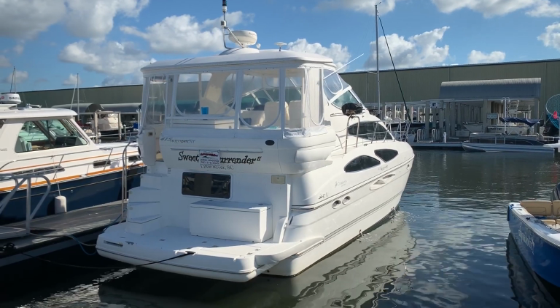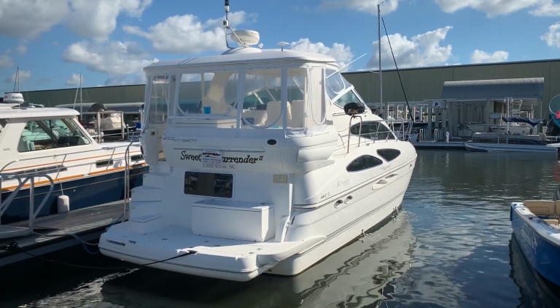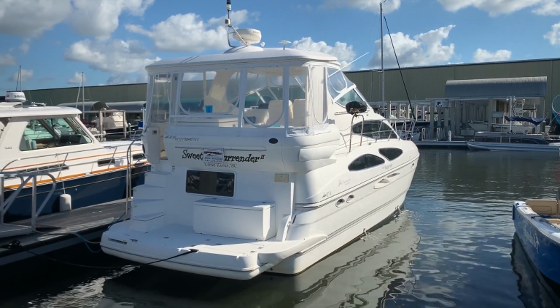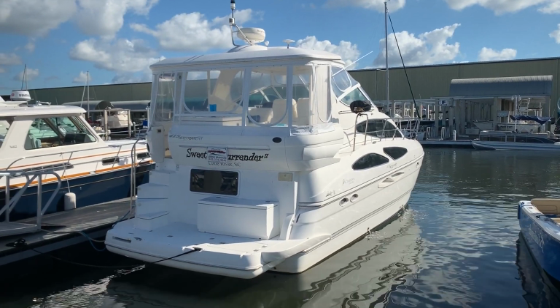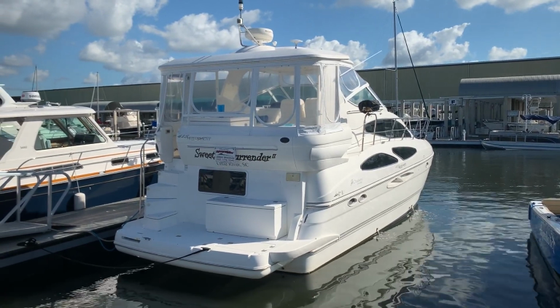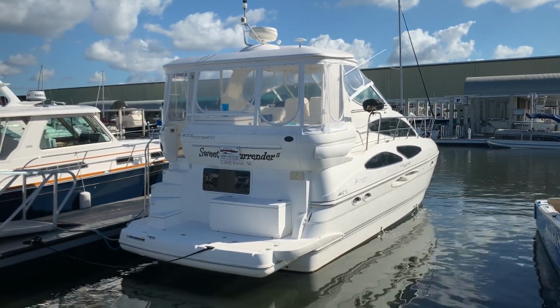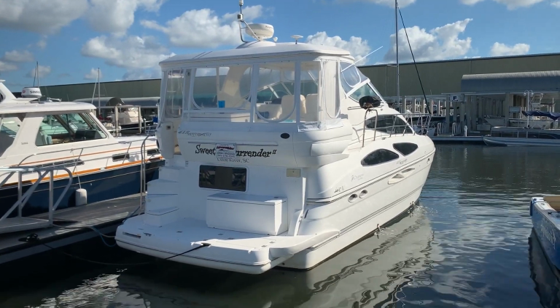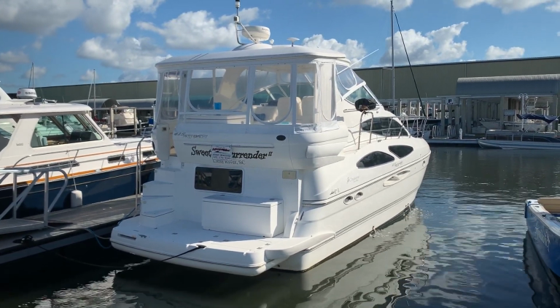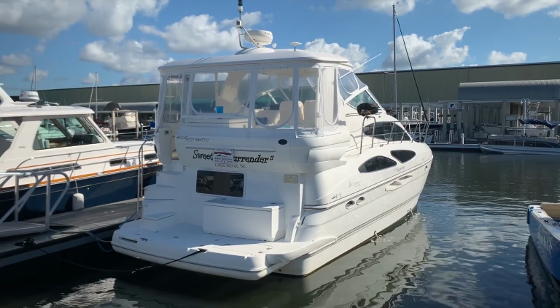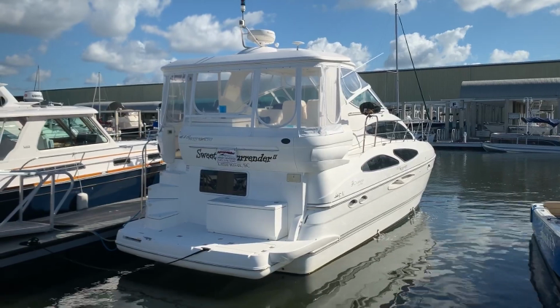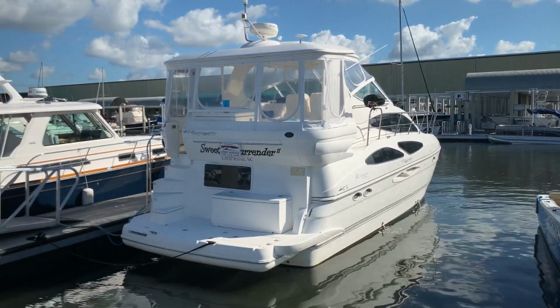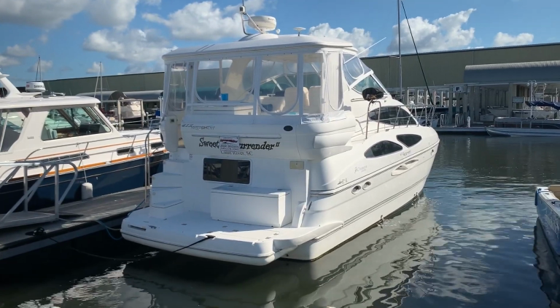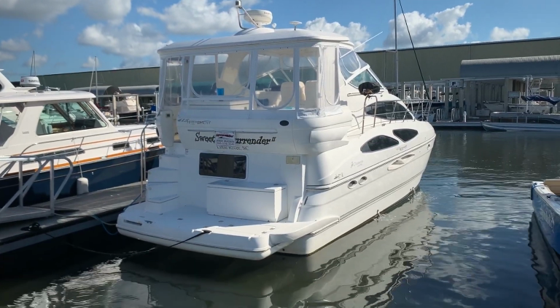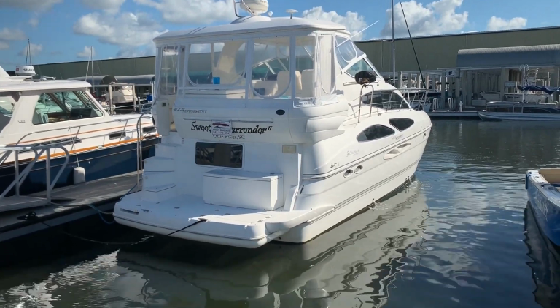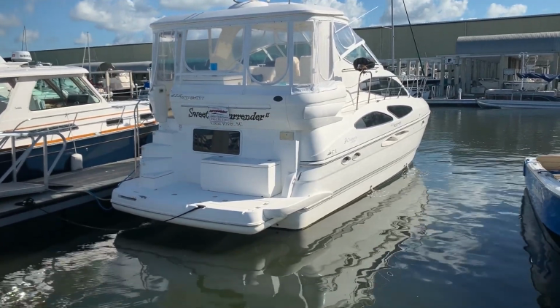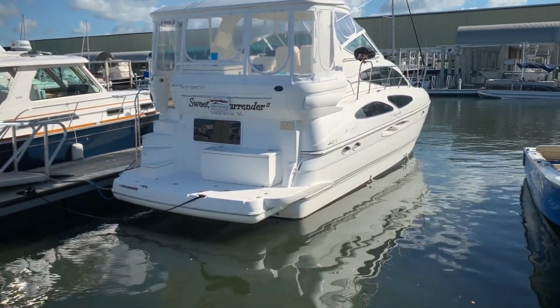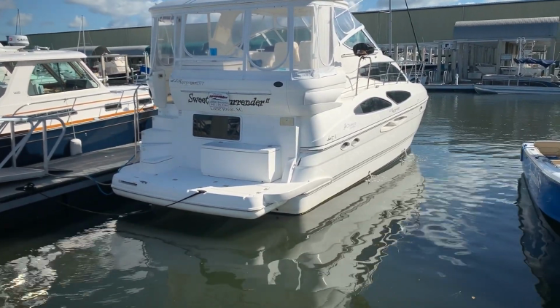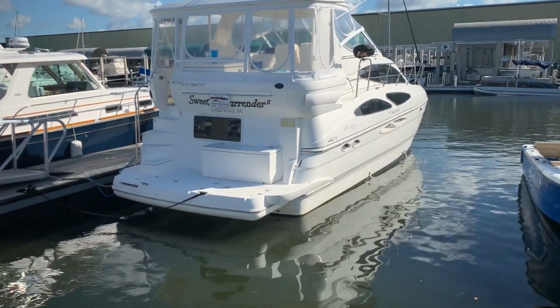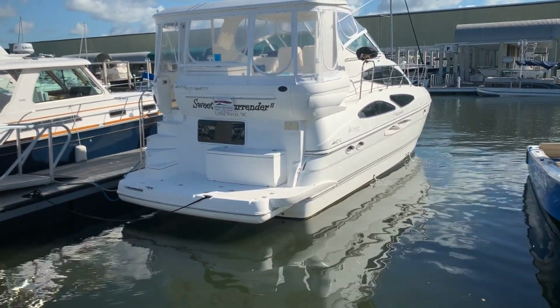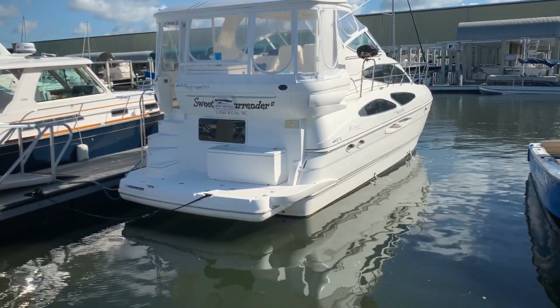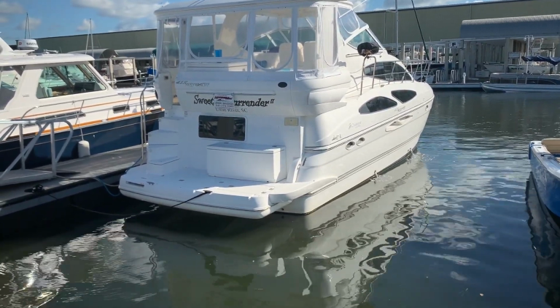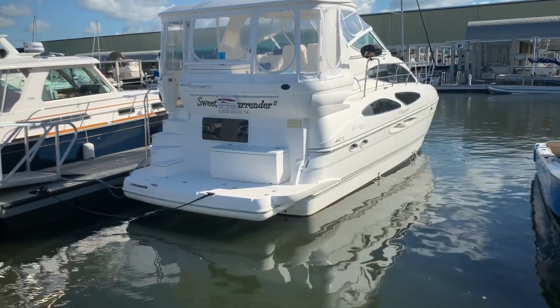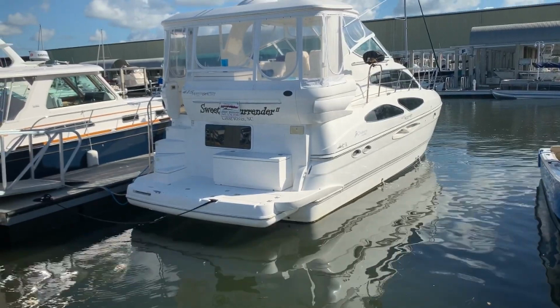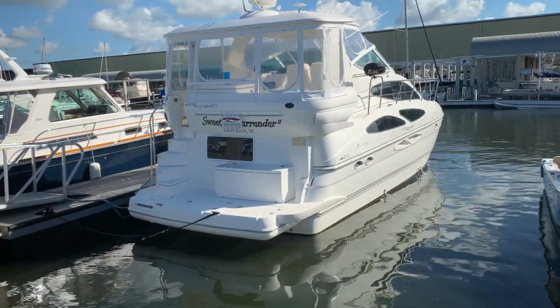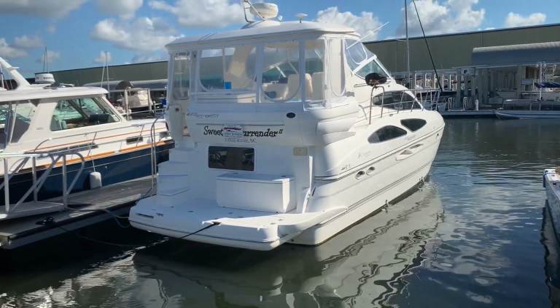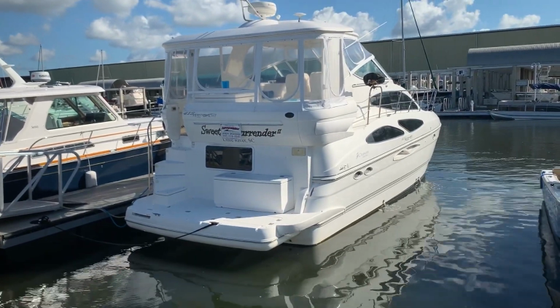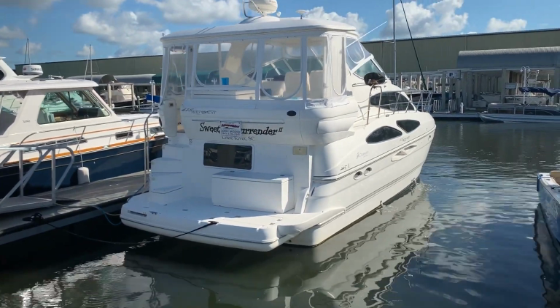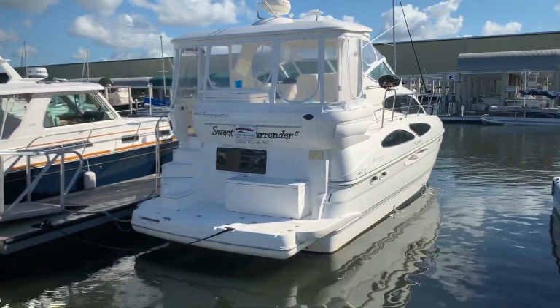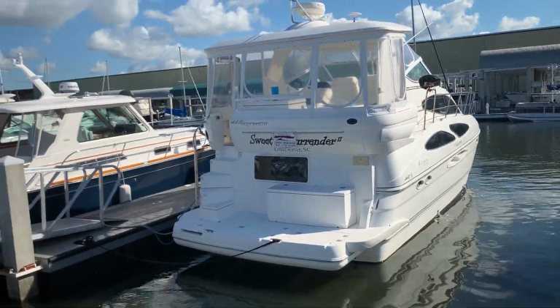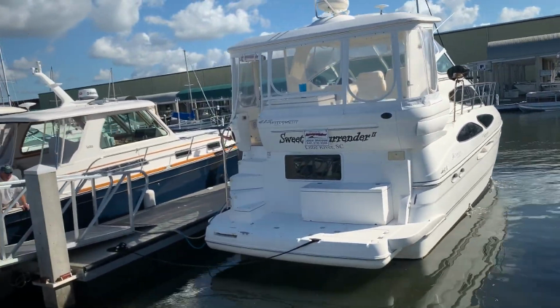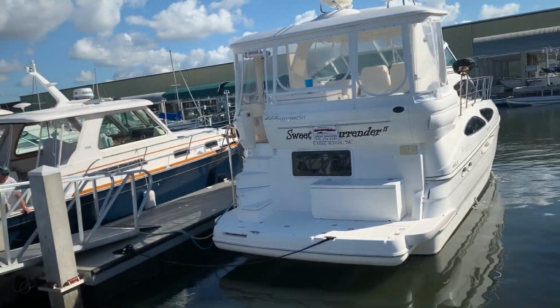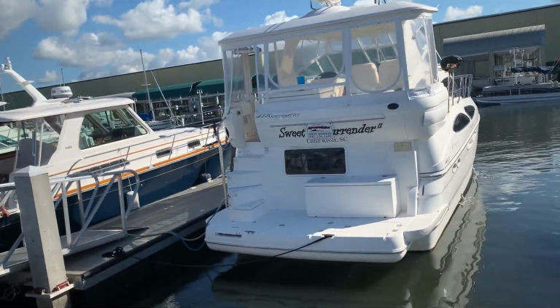Hi, this is Jeremy Bradshaw from Marine Max in Venice. This is one of my new listings — a very nice 2006 Cruiser Yachts 415 Motor Yacht. We'll go through the boat and point out some of the features on it.